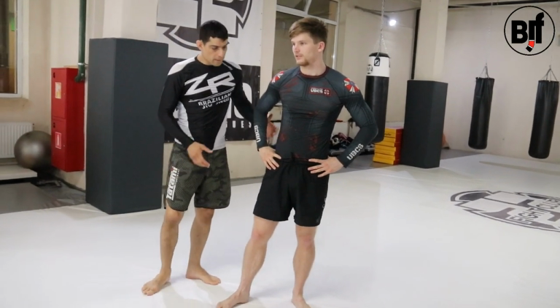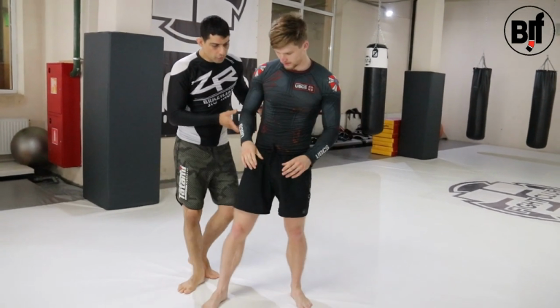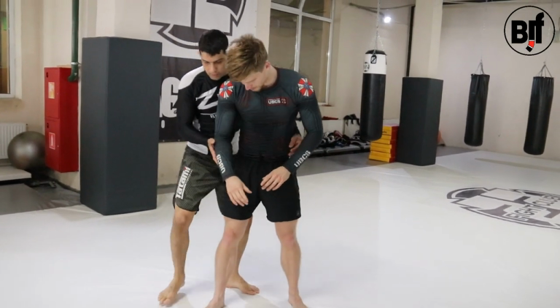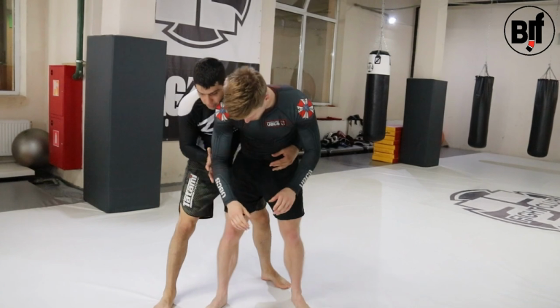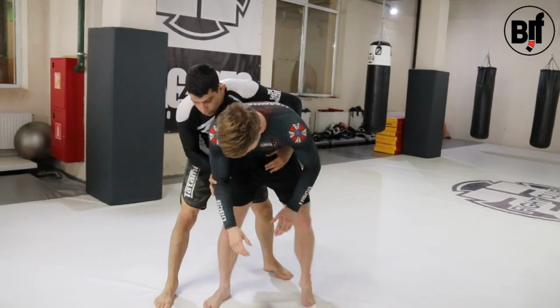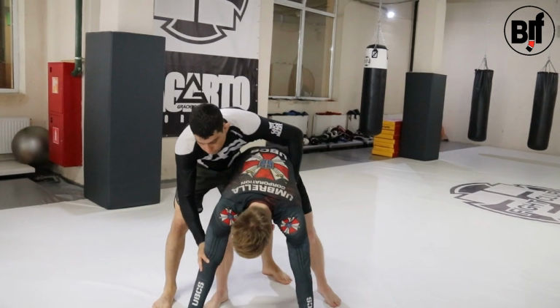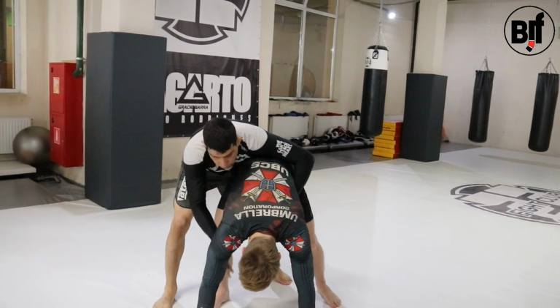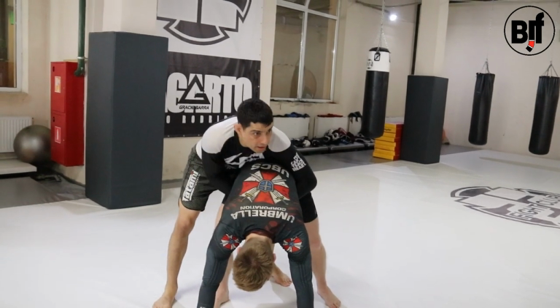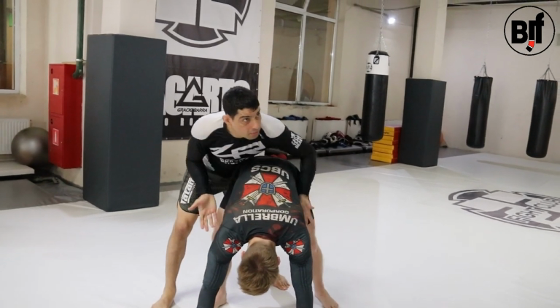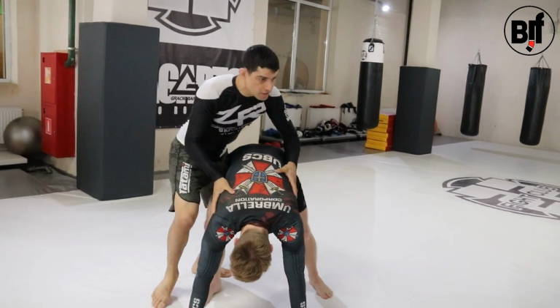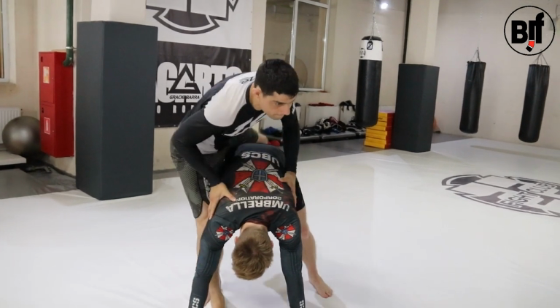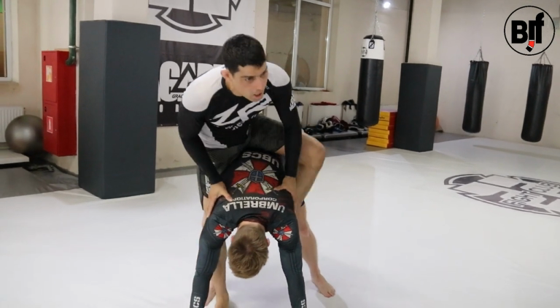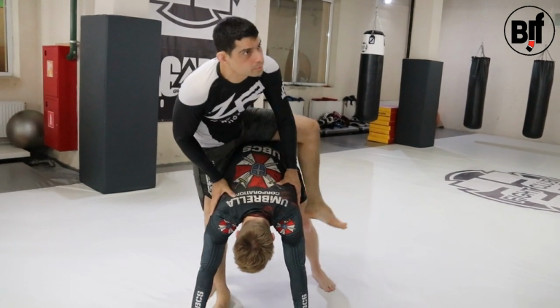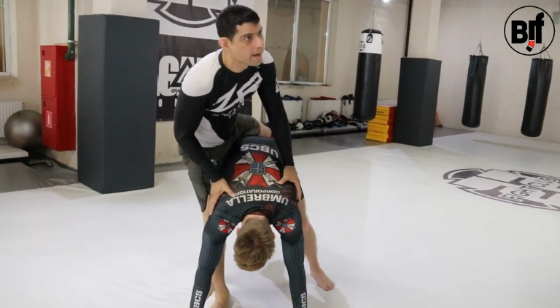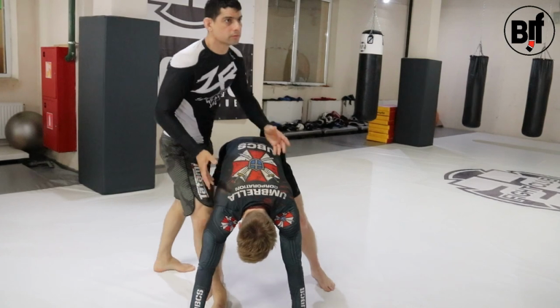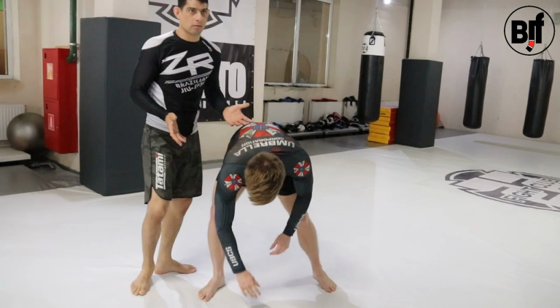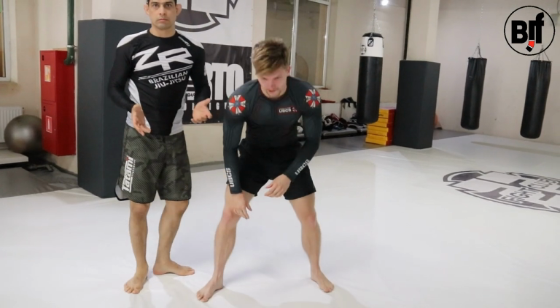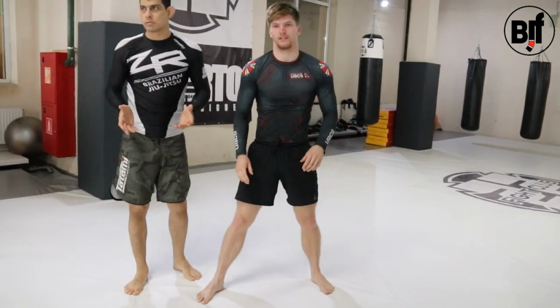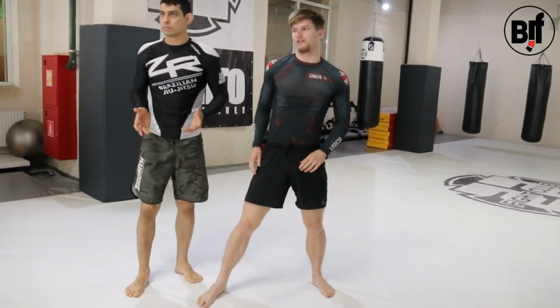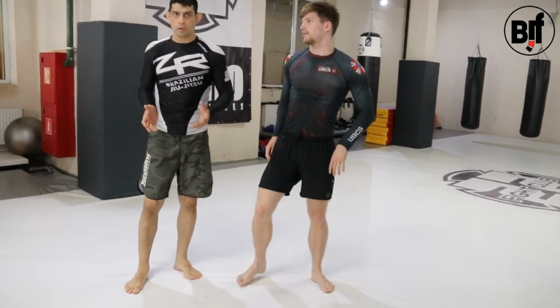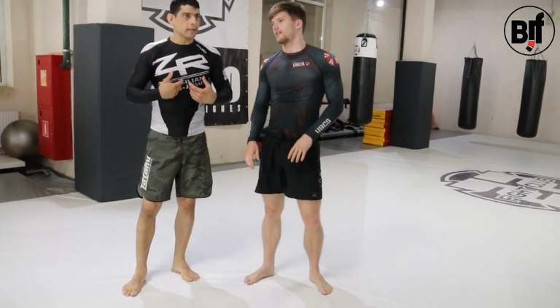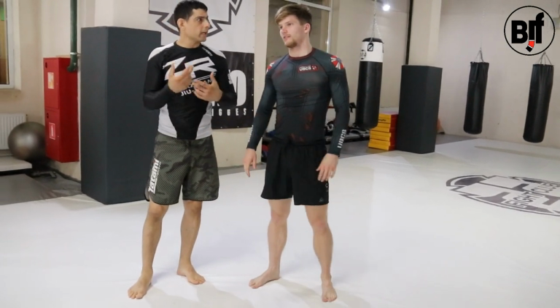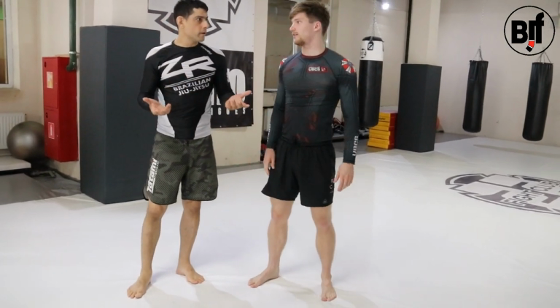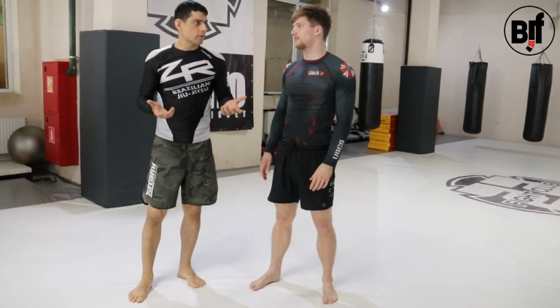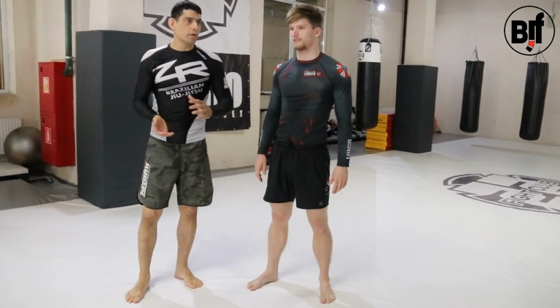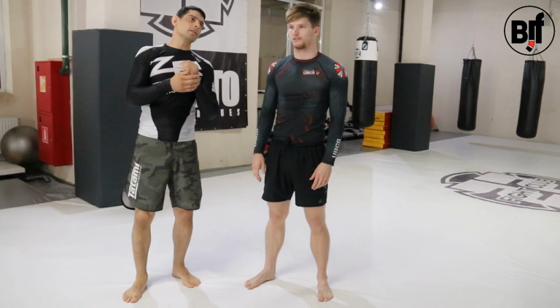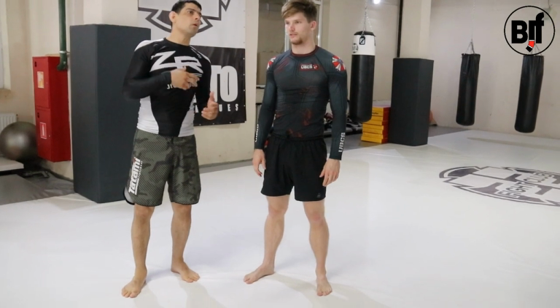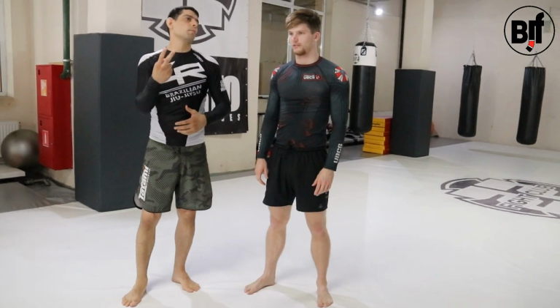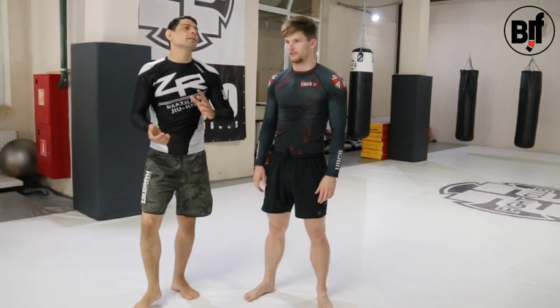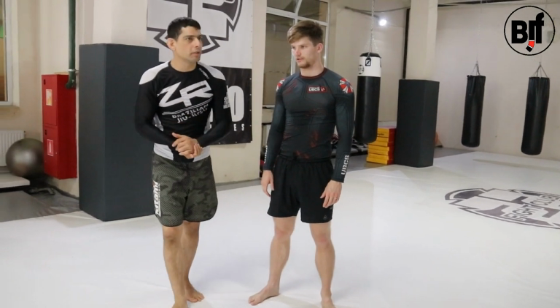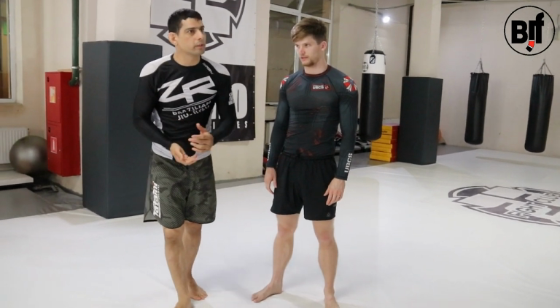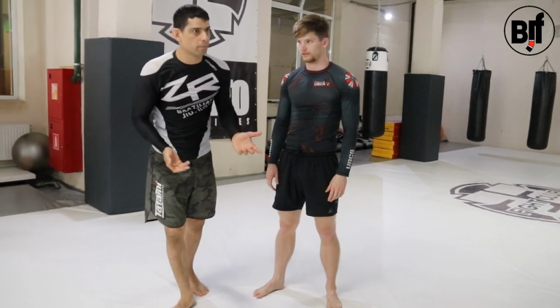But if he places both hands on the floor, he gives me the chance to — bam — take the back. And that's when I get my points. So he avoided the takedown, which is two points, but he gave me the back, which is four points.